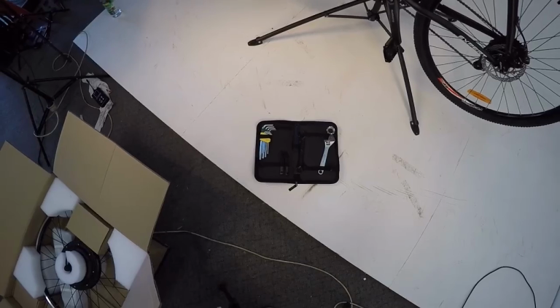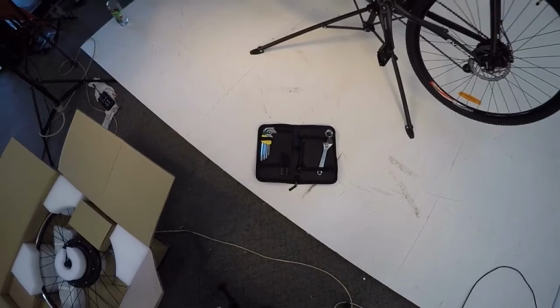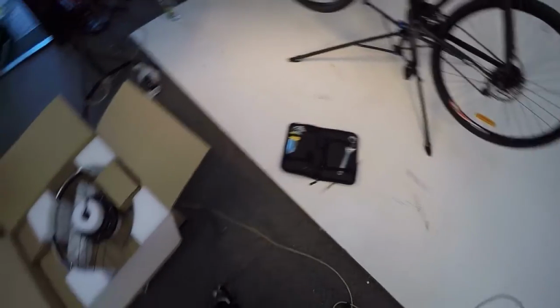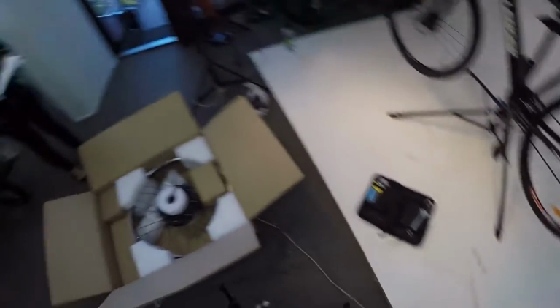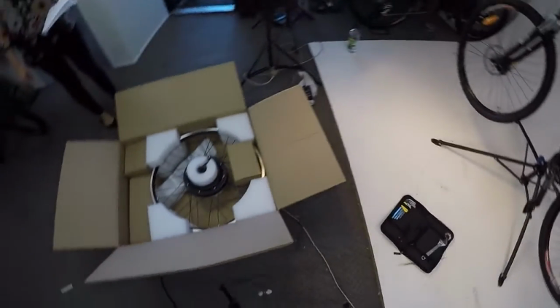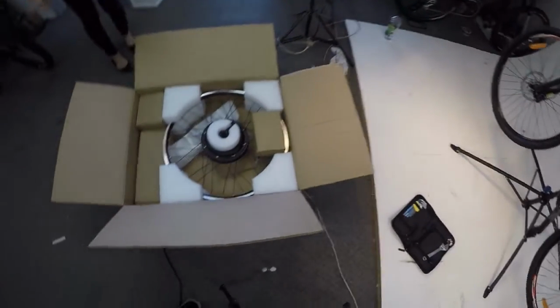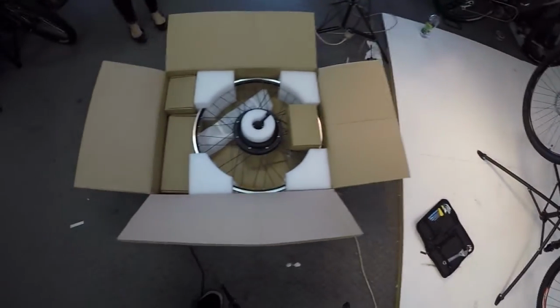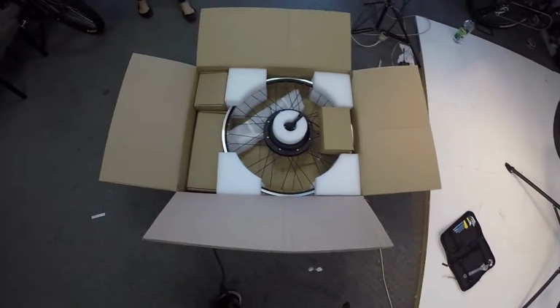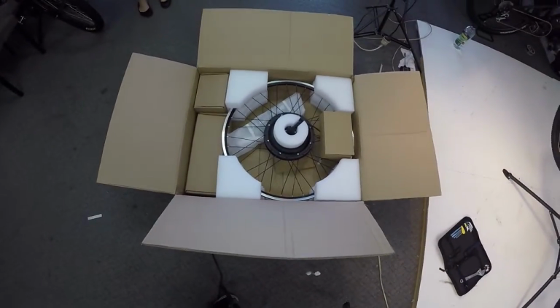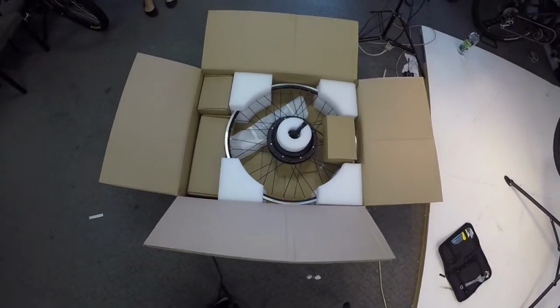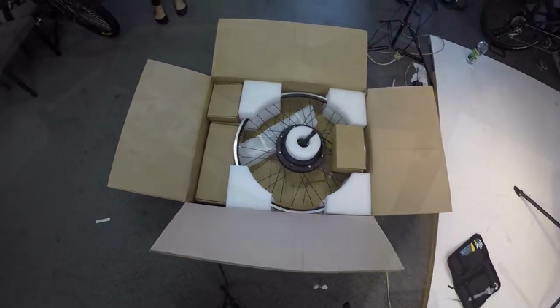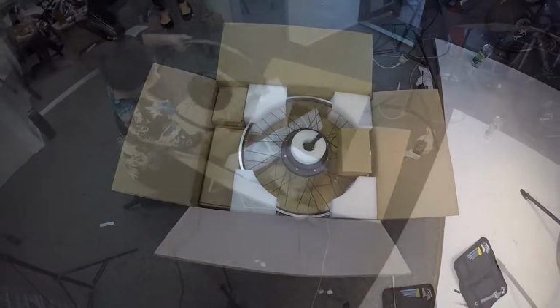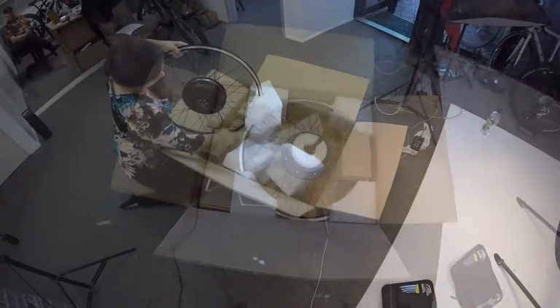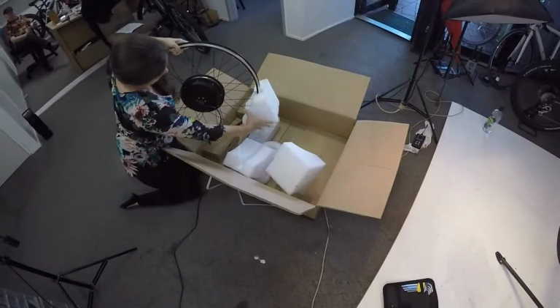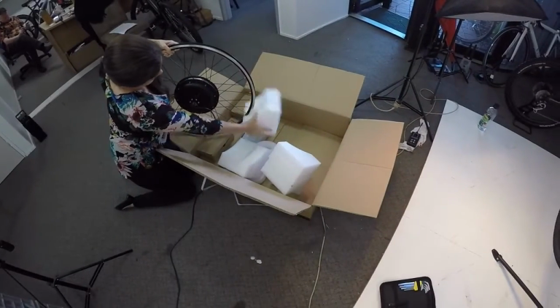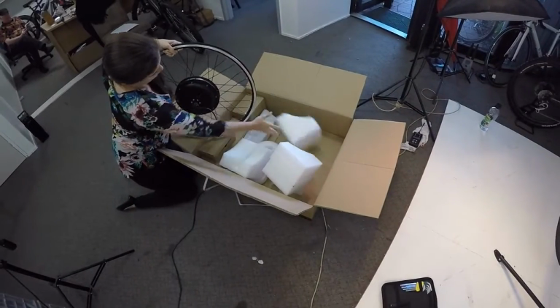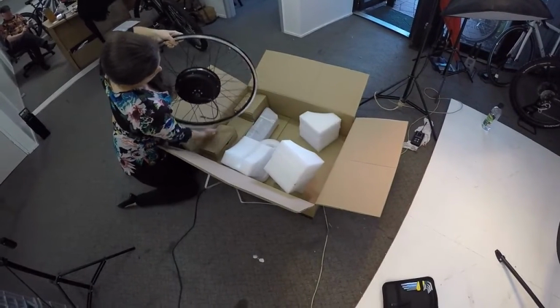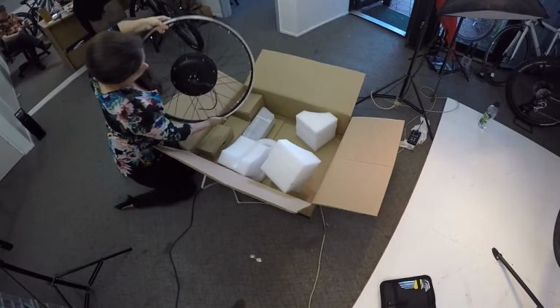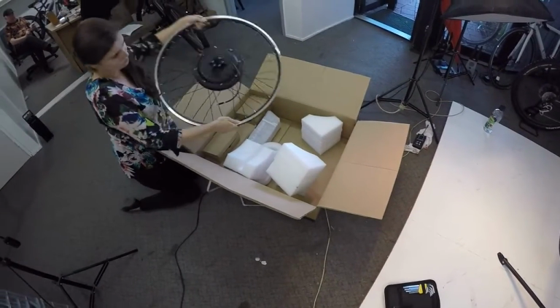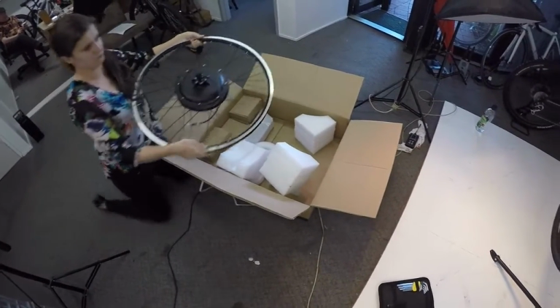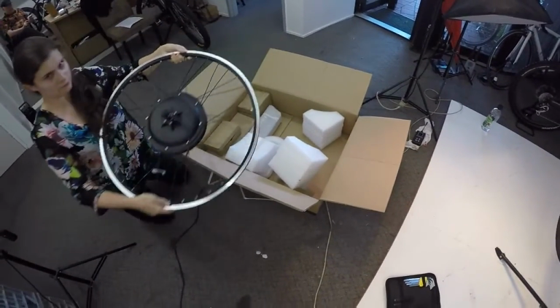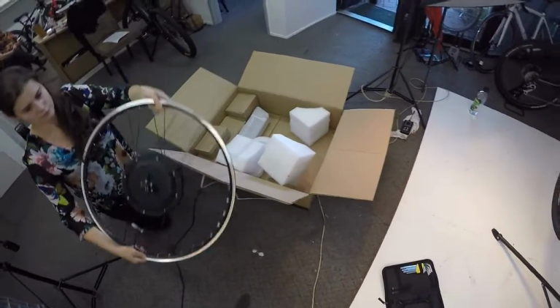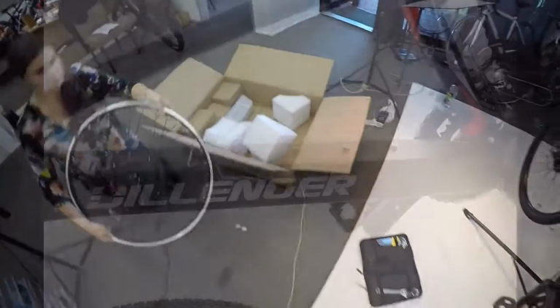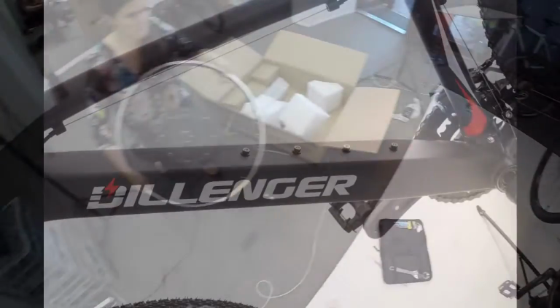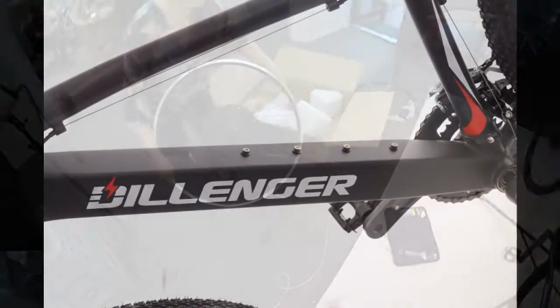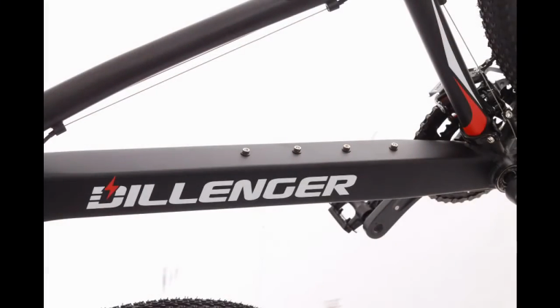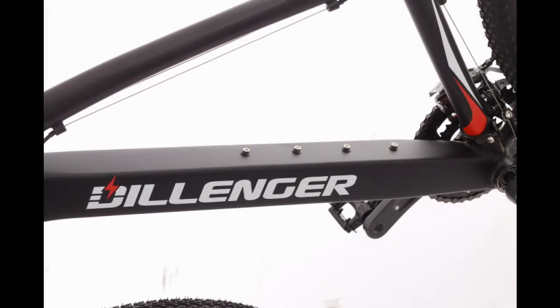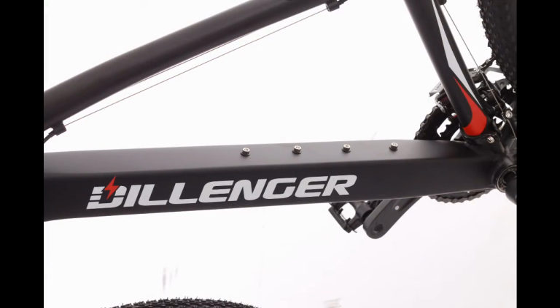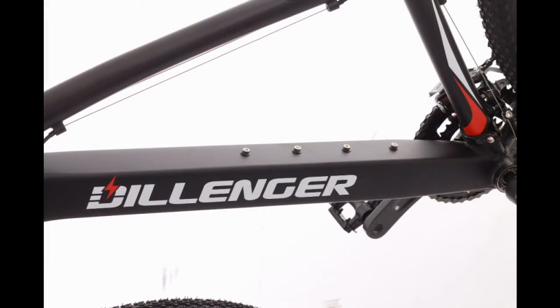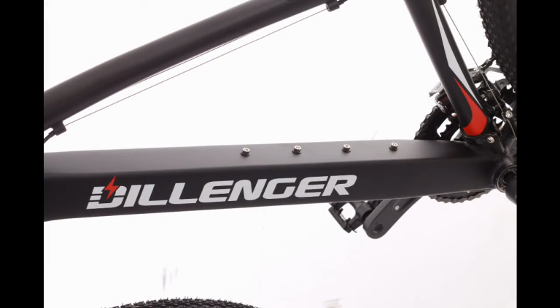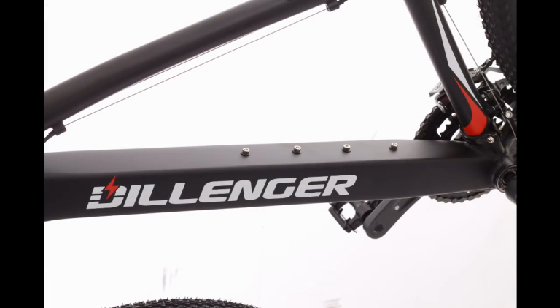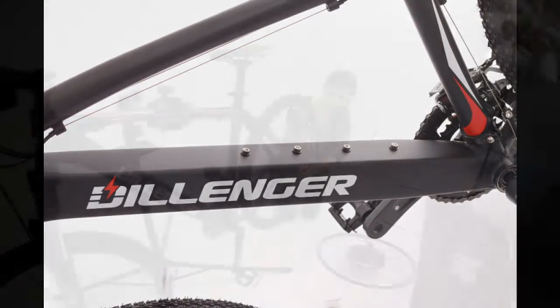The installation process of this 1000W conversion kit is fairly straightforward. Our new bikes feature specialty engineered down tubes that are square in shape to house the battery flush to the frame, and also feature 4 bolt holes to precisely mount the battery to the down tube.